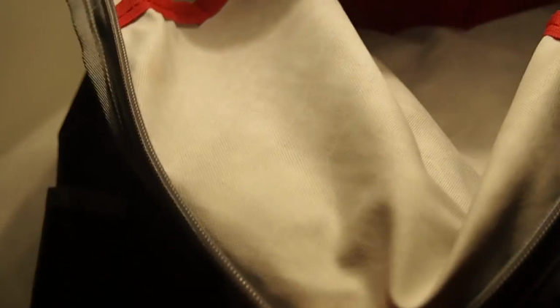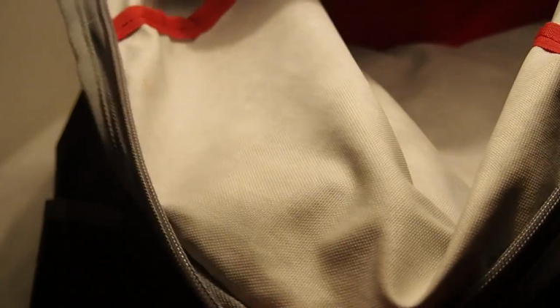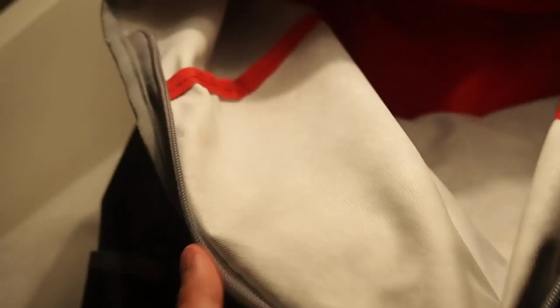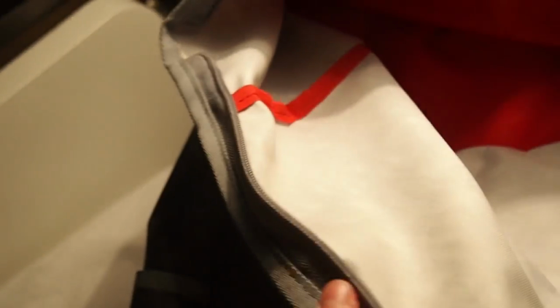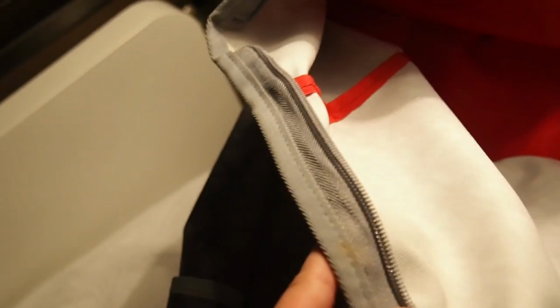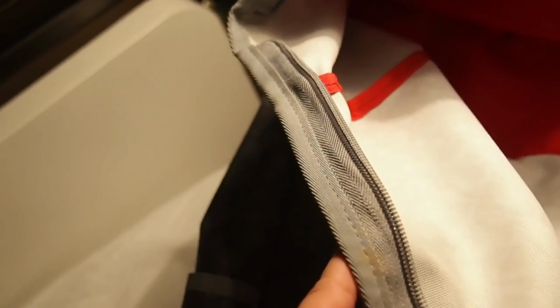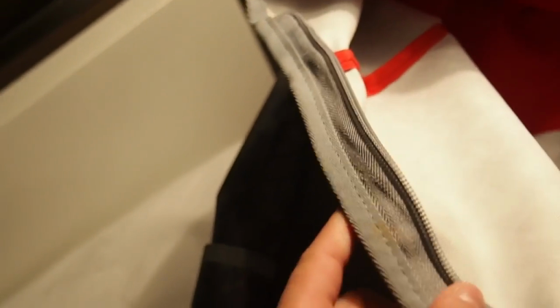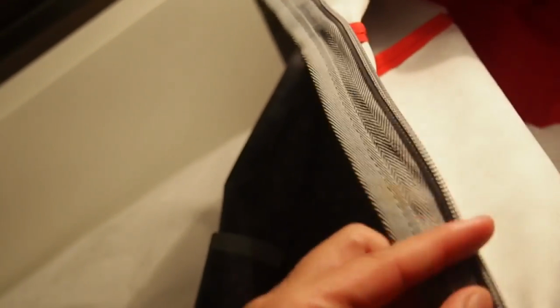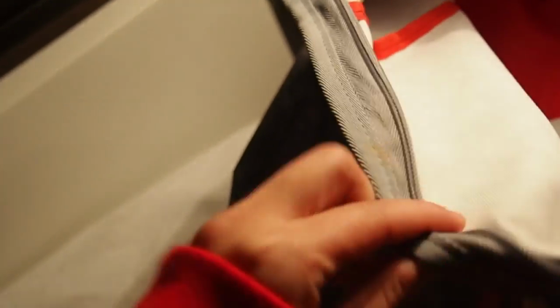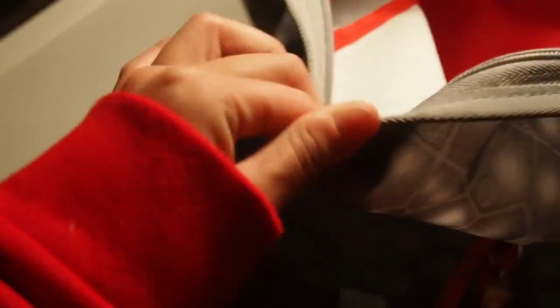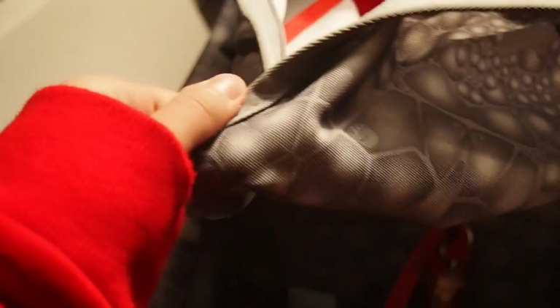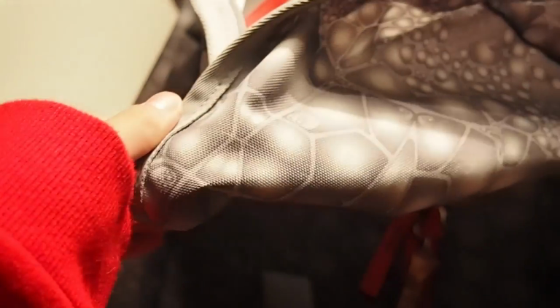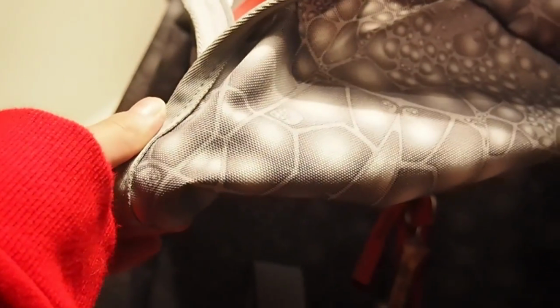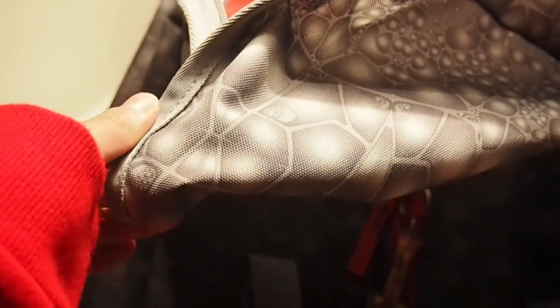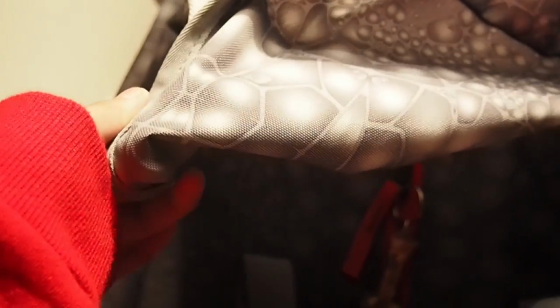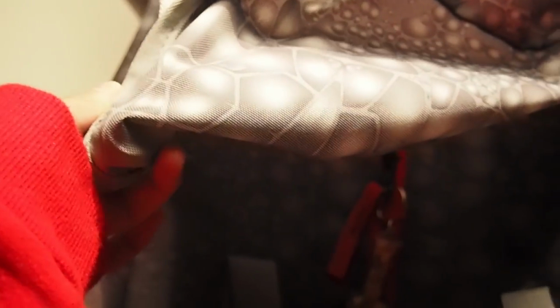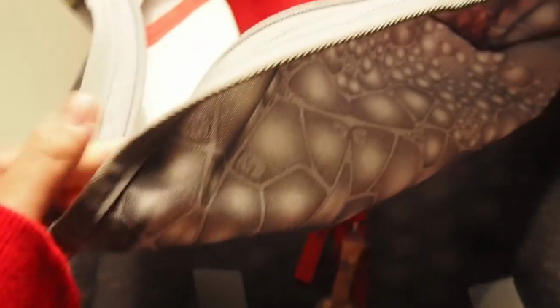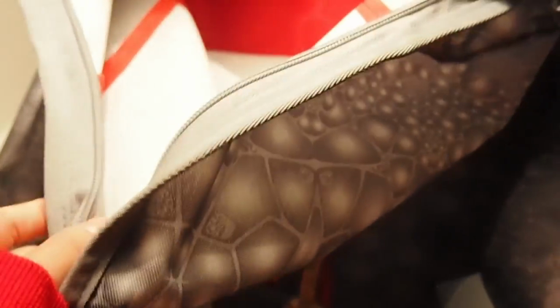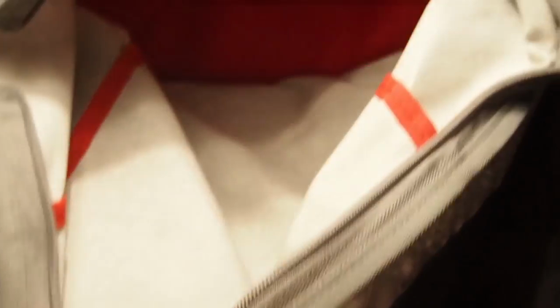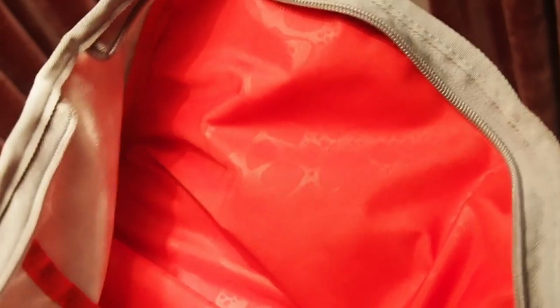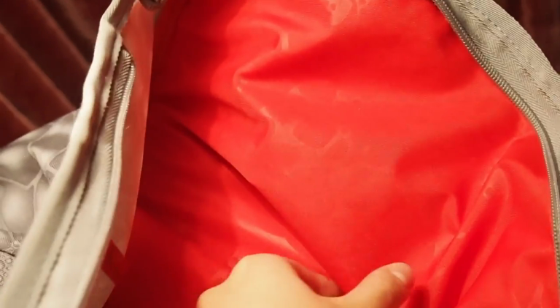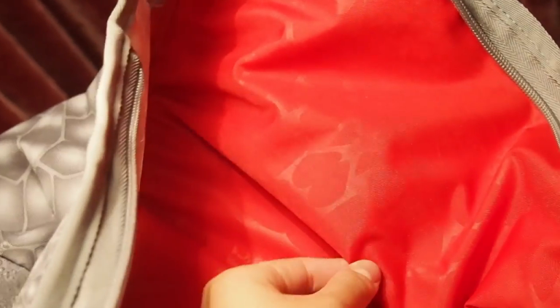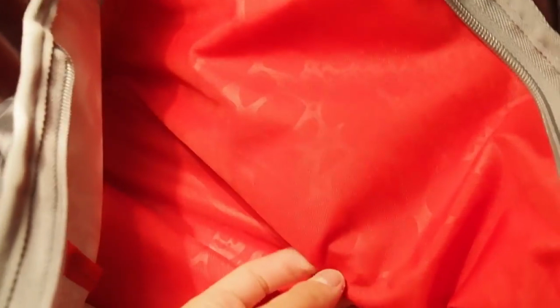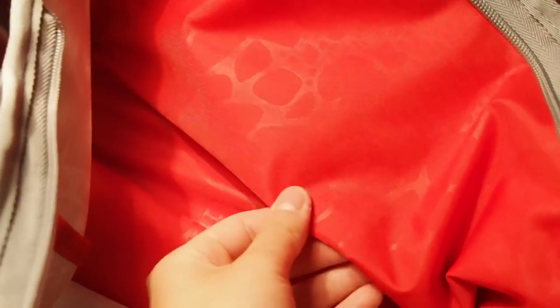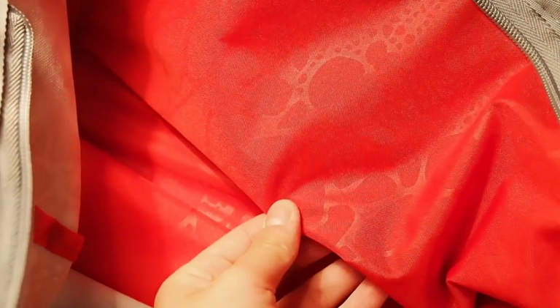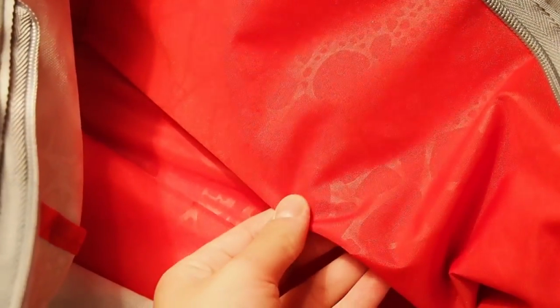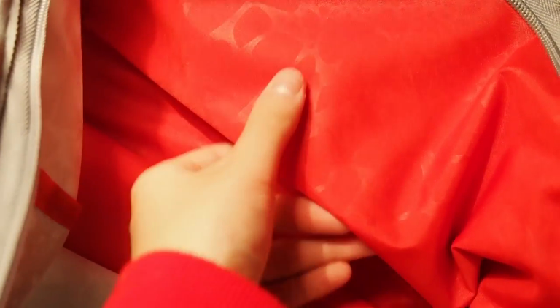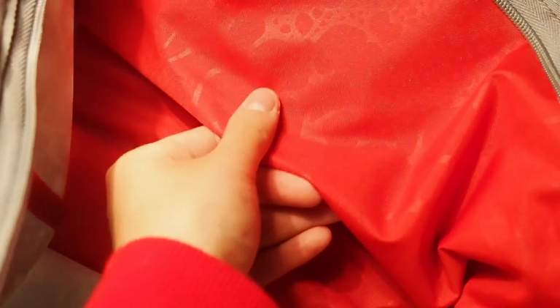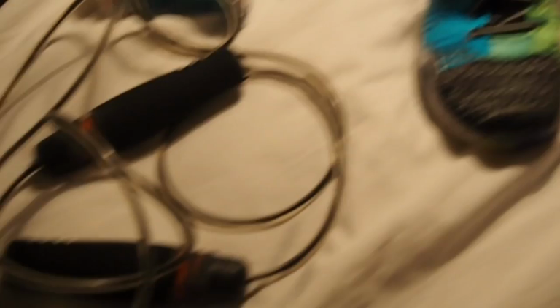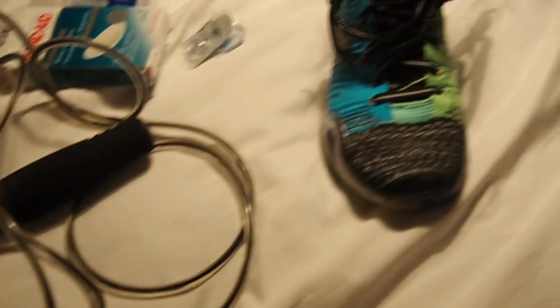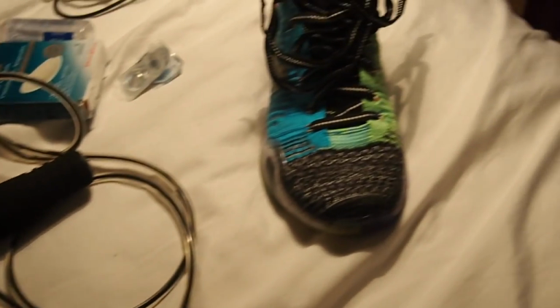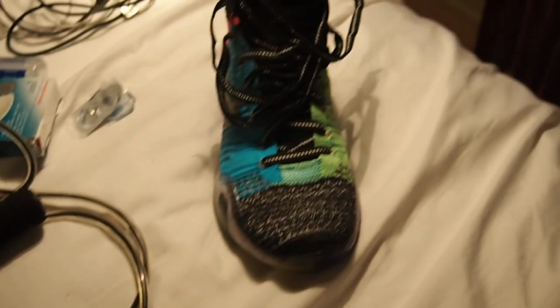Hi everyone and welcome to this video of what's in my basketball bag. Today I'll be showing you what I keep in my basketball bag and some of the features of my current basketball bag.